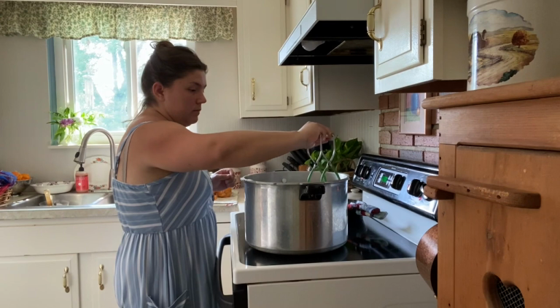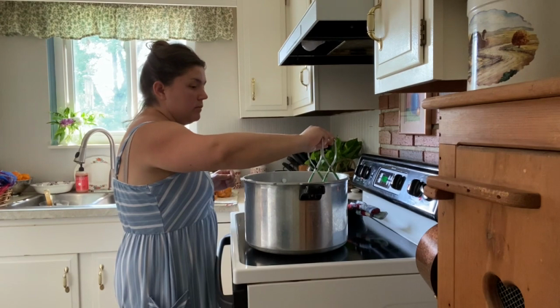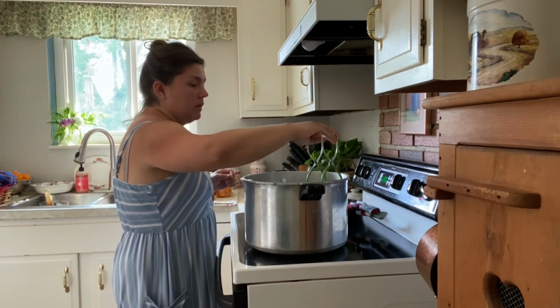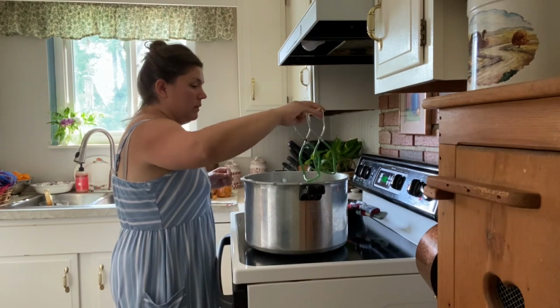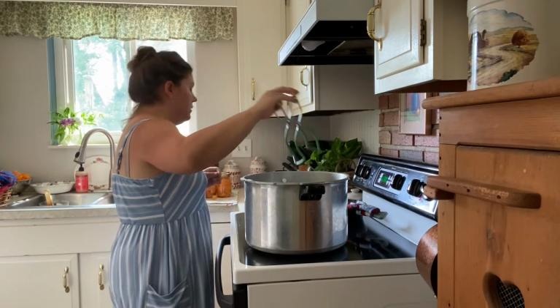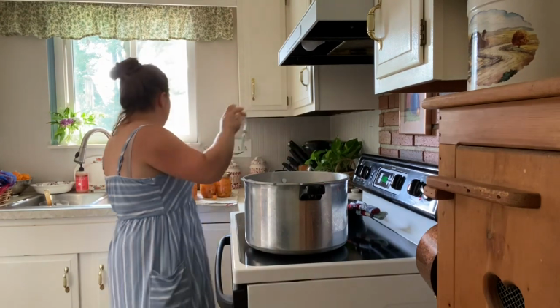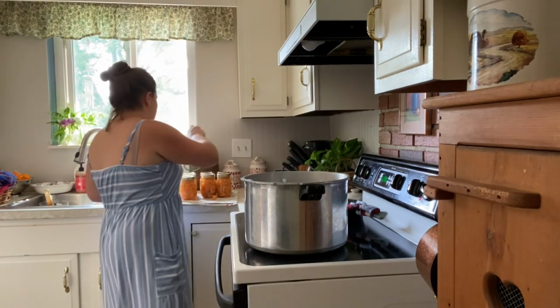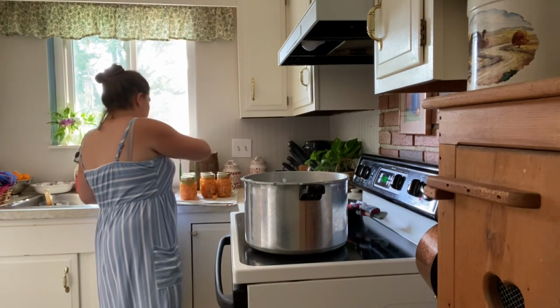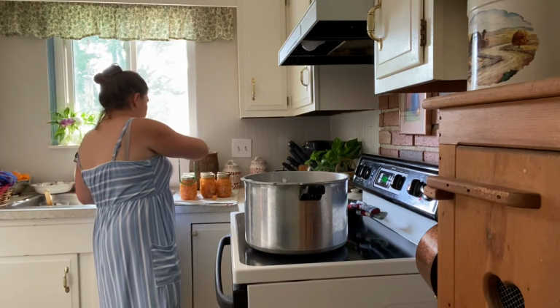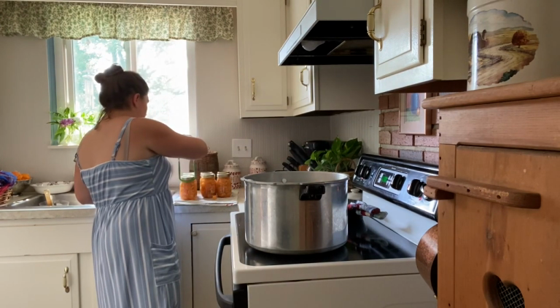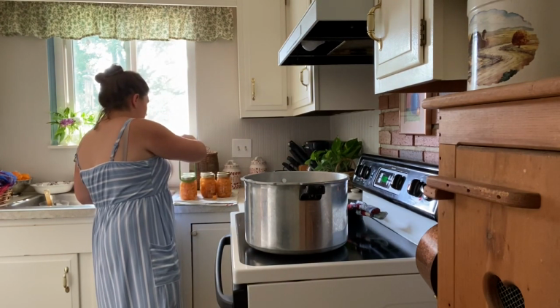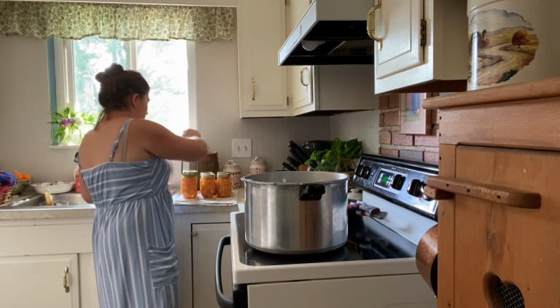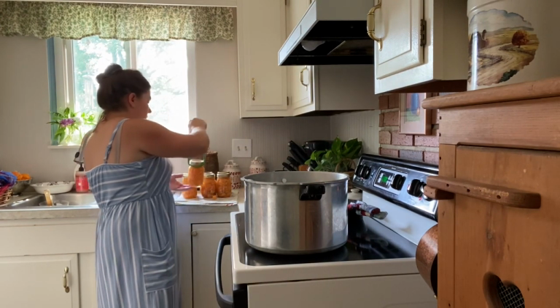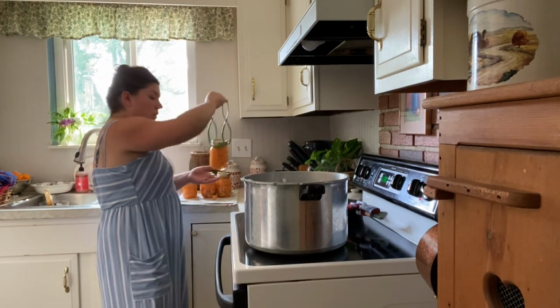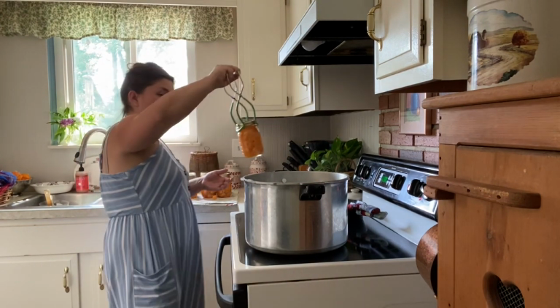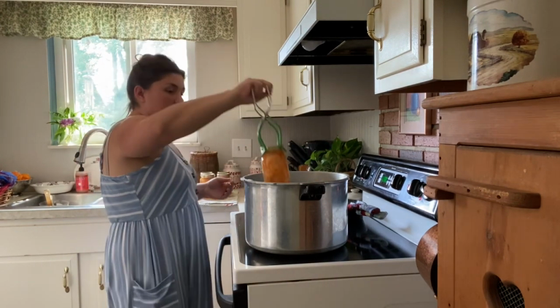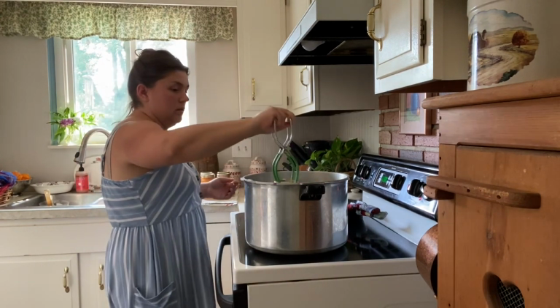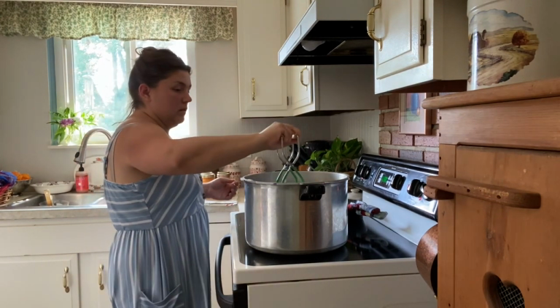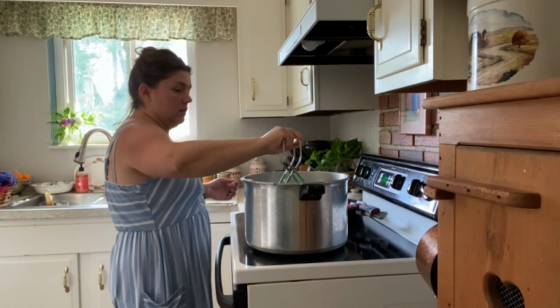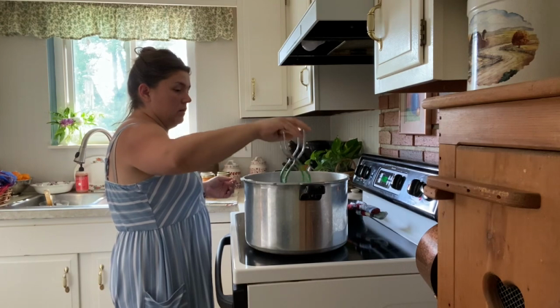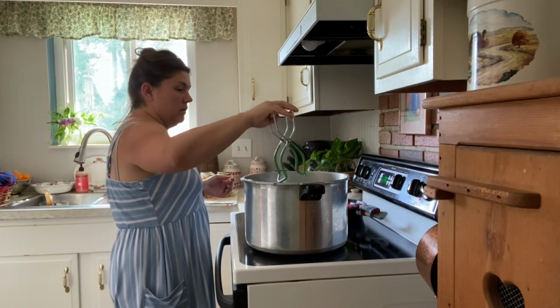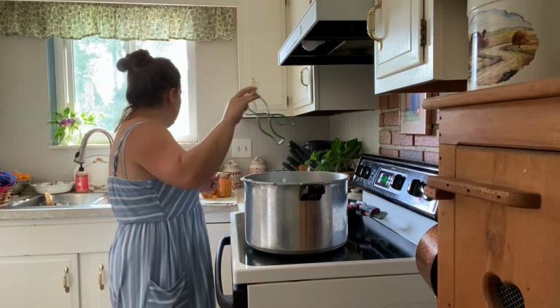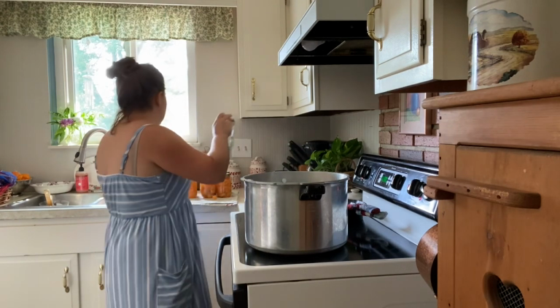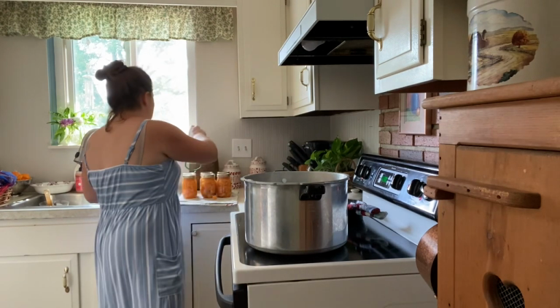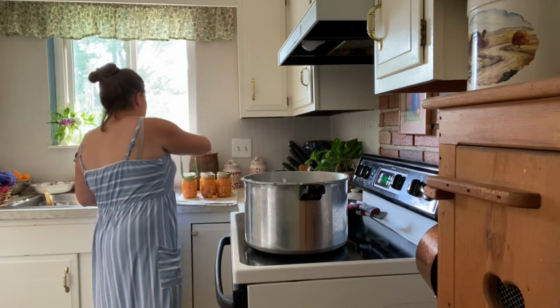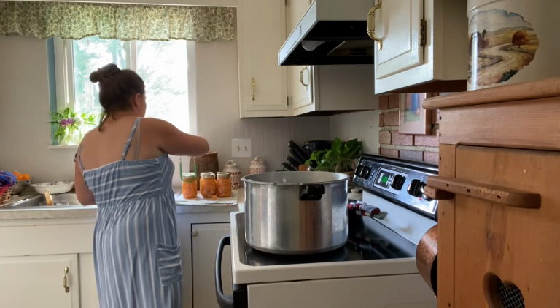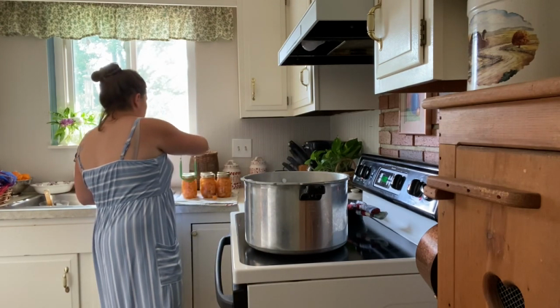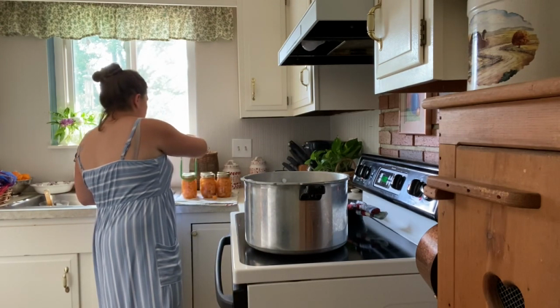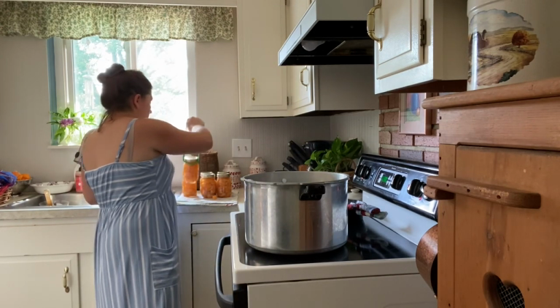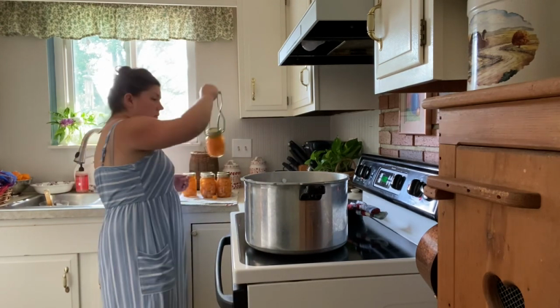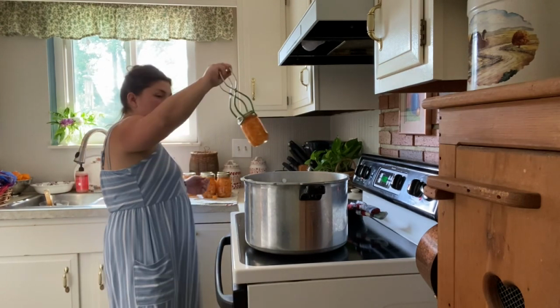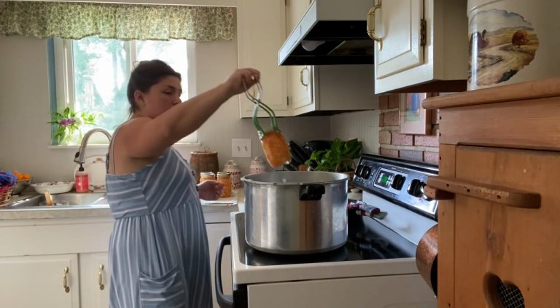After you have put your lids on finger tight, go ahead and slowly lower your jars into the canner. Your canner should be pretty hot by now and ready to get boiling.